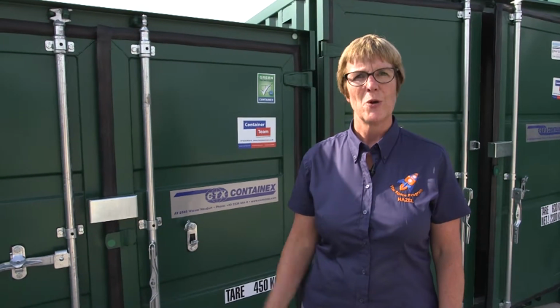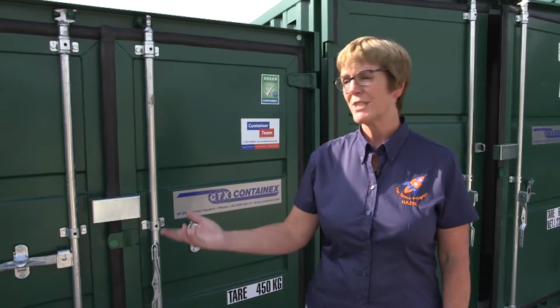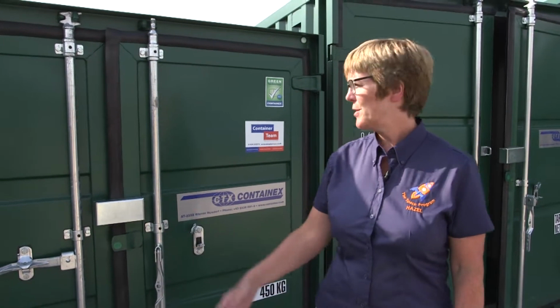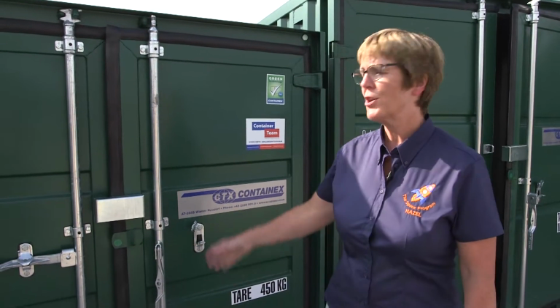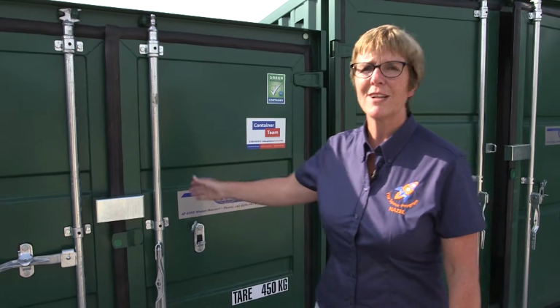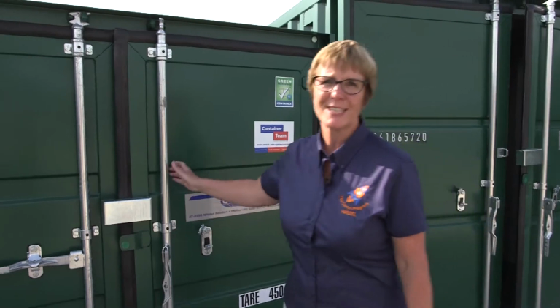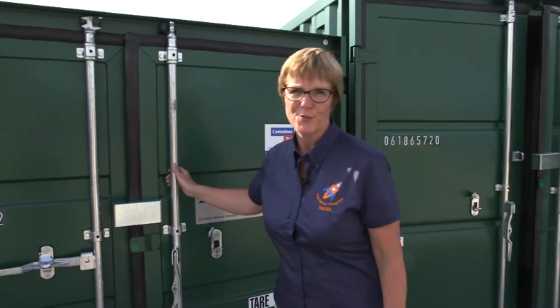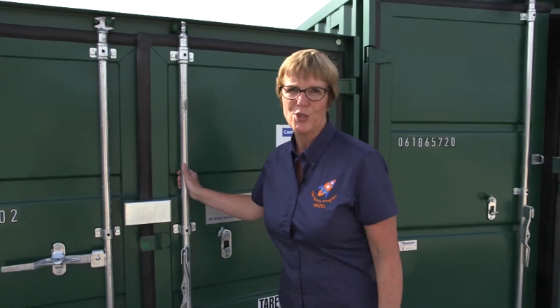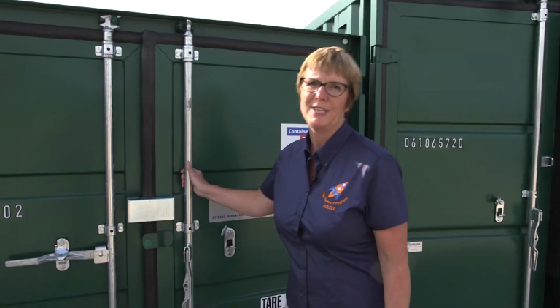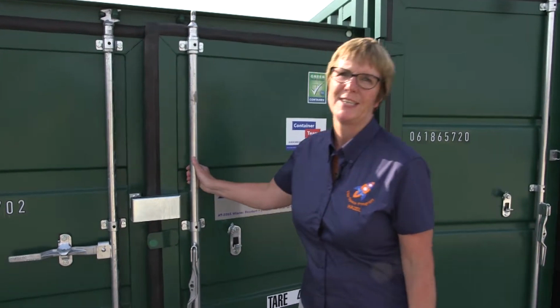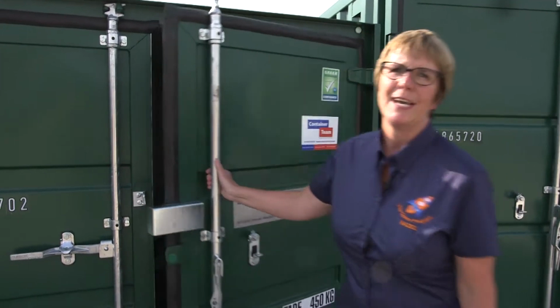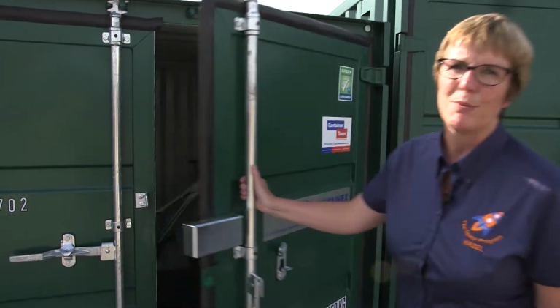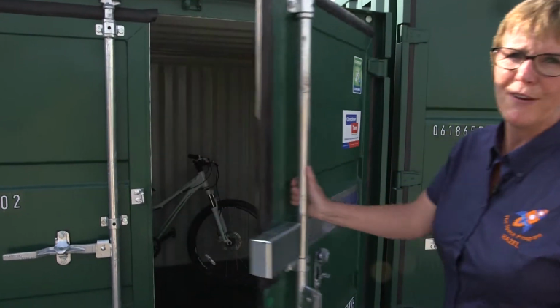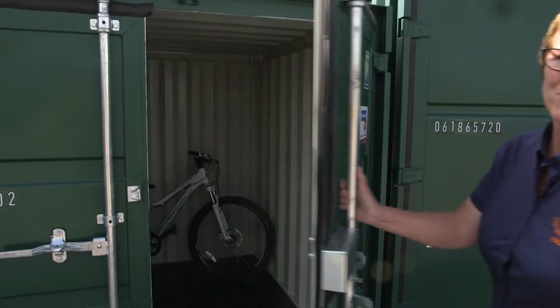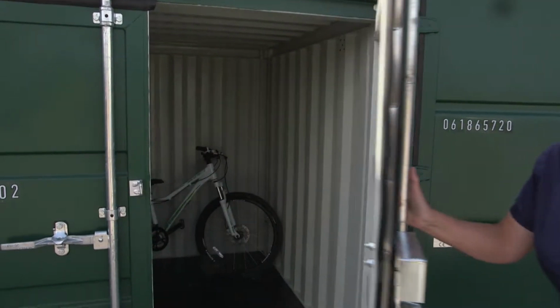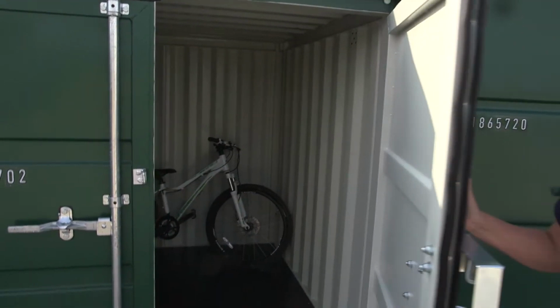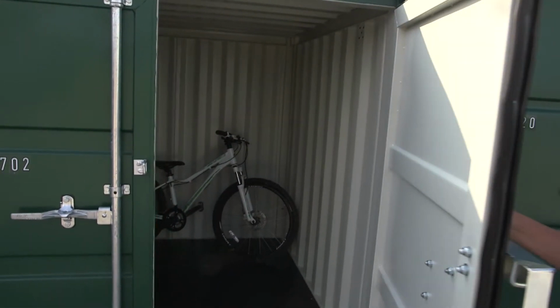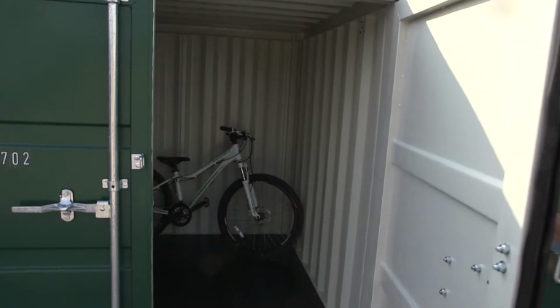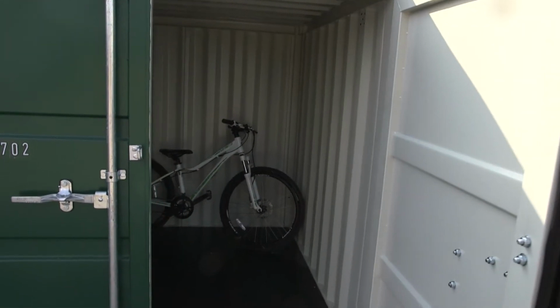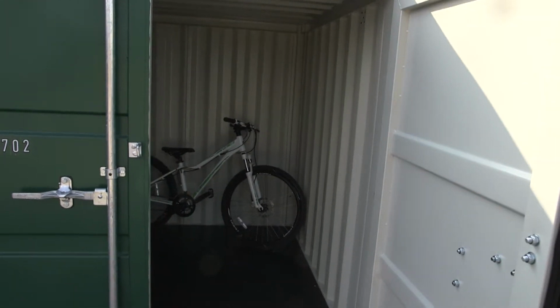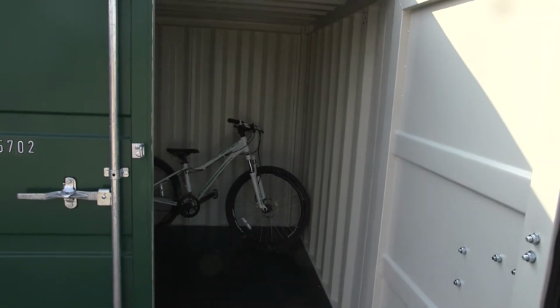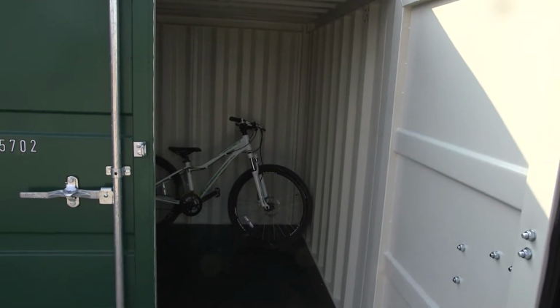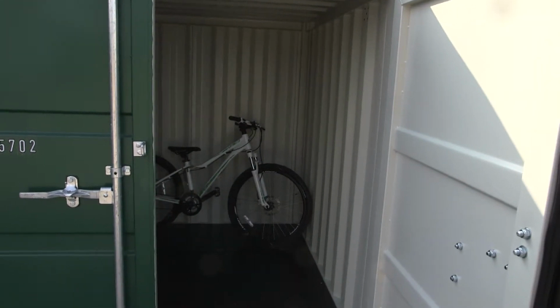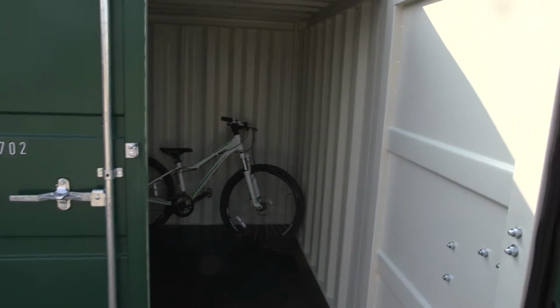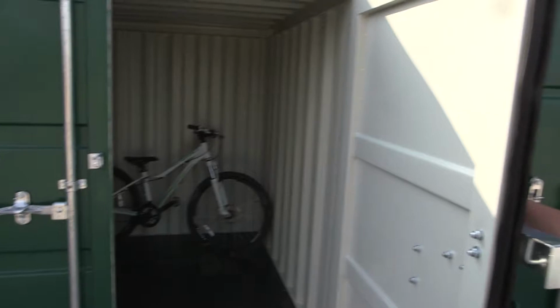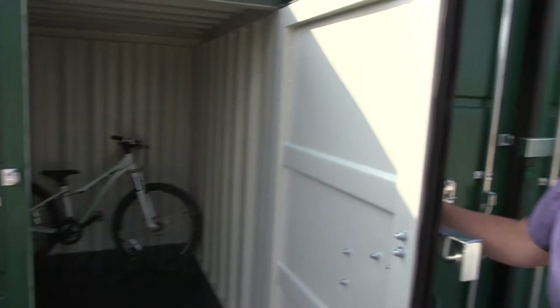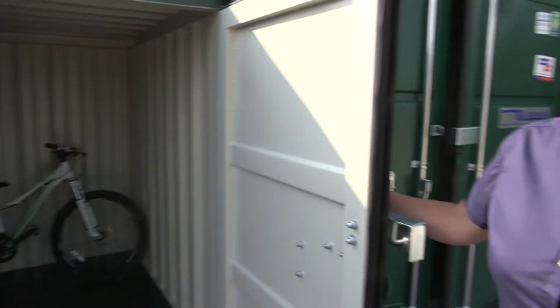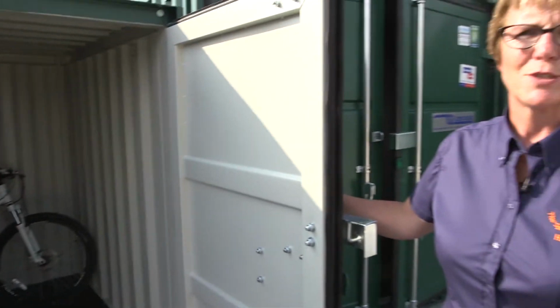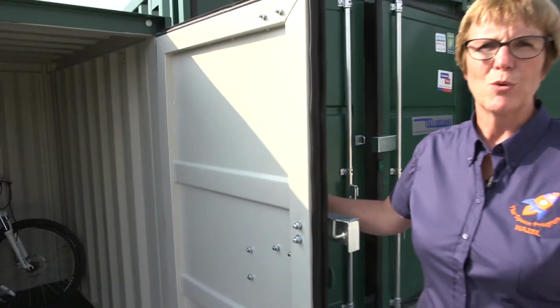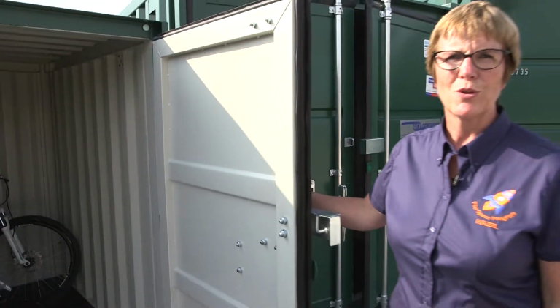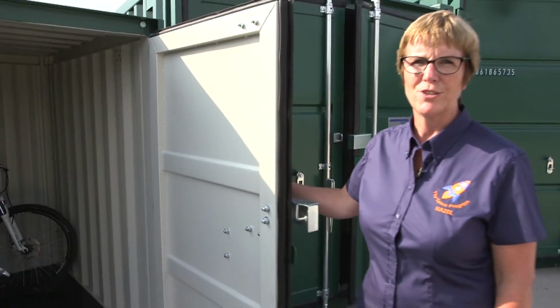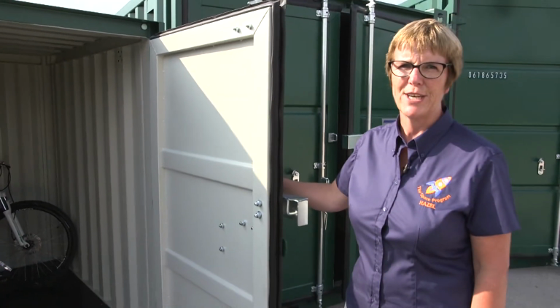We start with our cute little six-foot unit. It's perfect for storing bikes and other small items, and it has the capacity of a small garden shed.